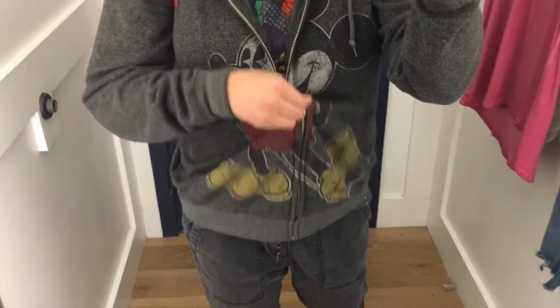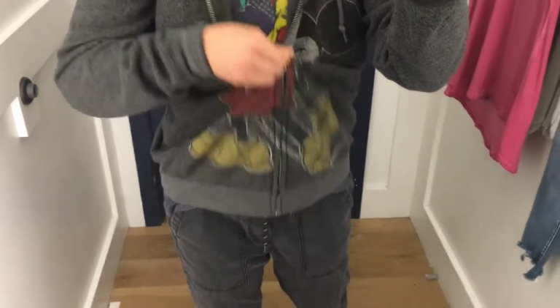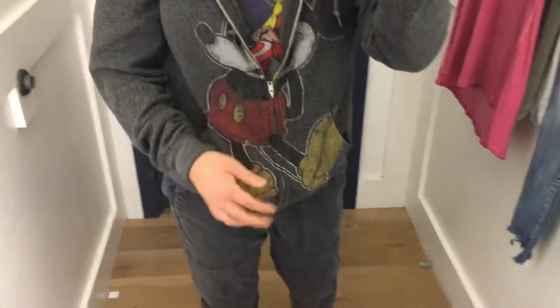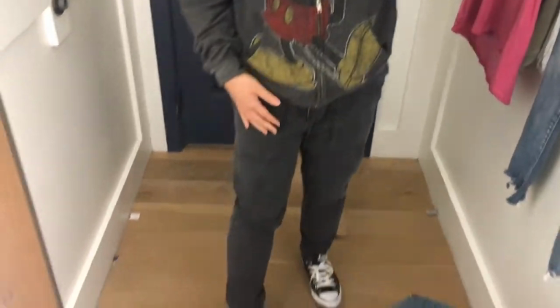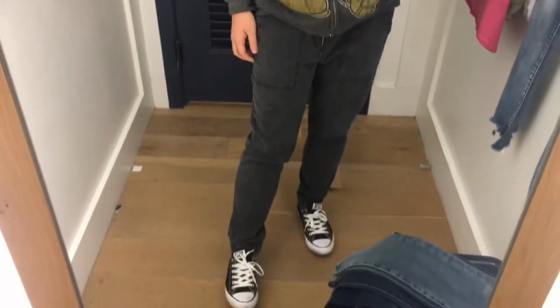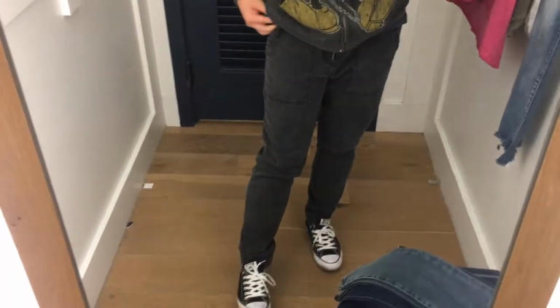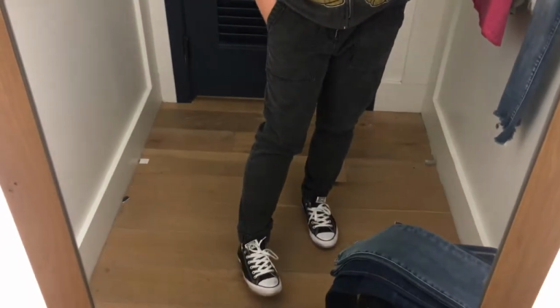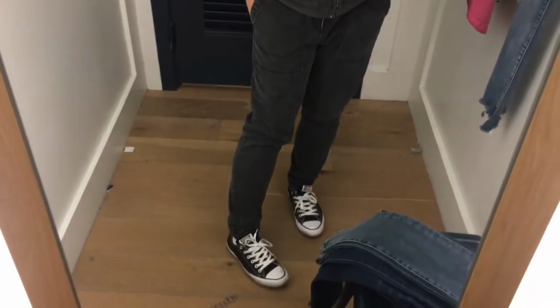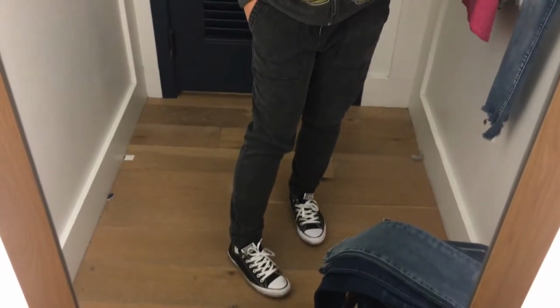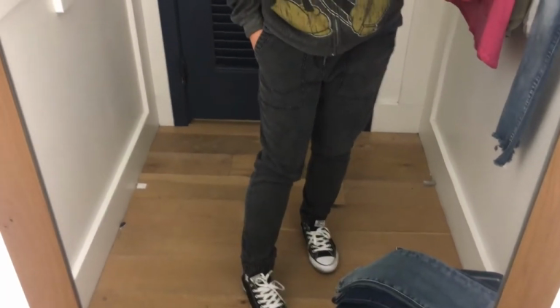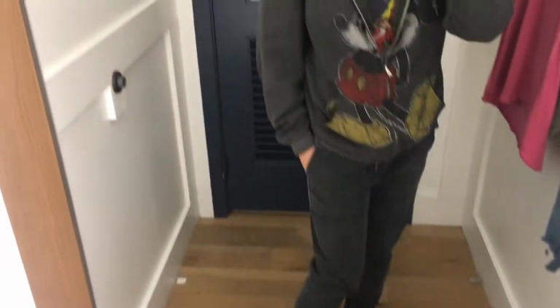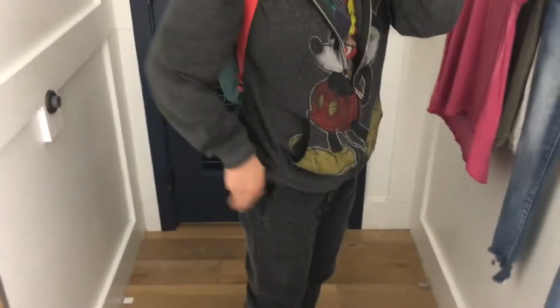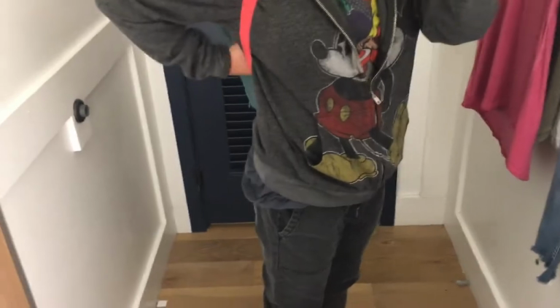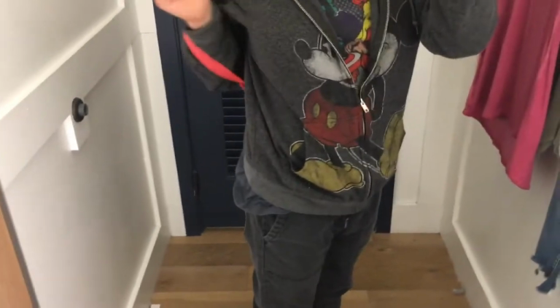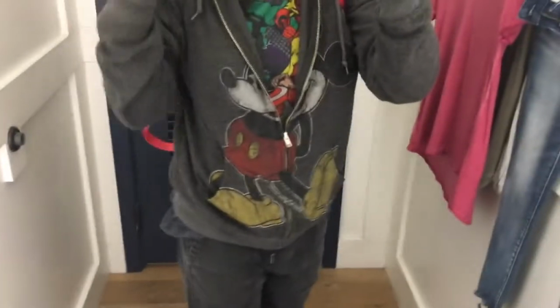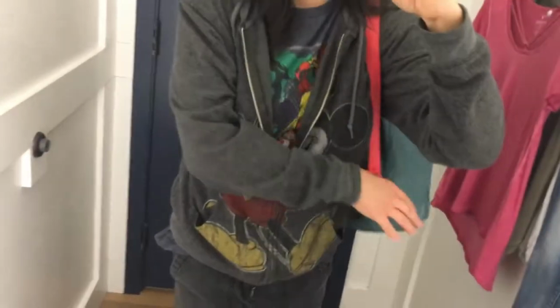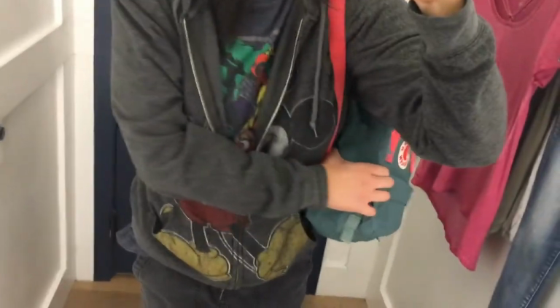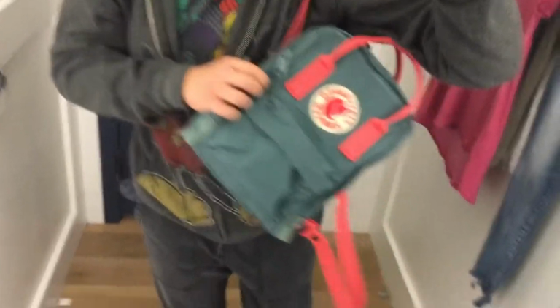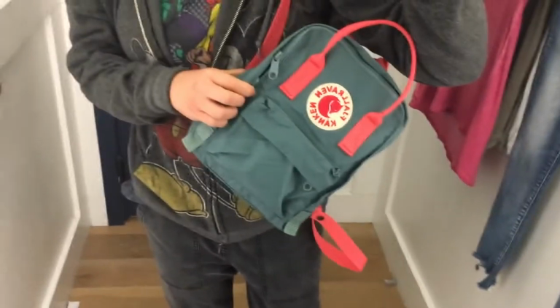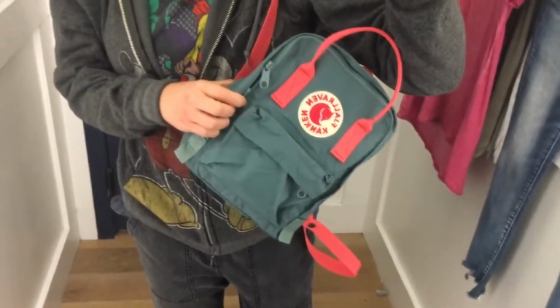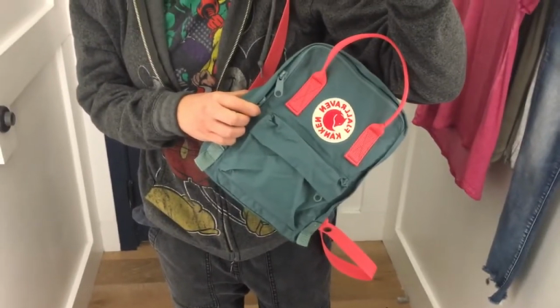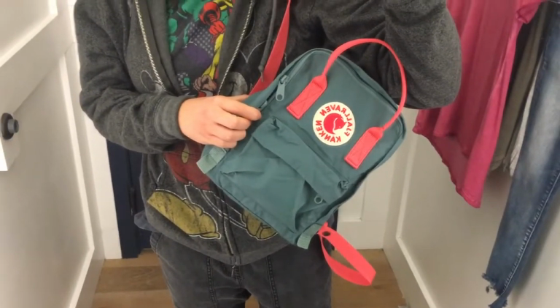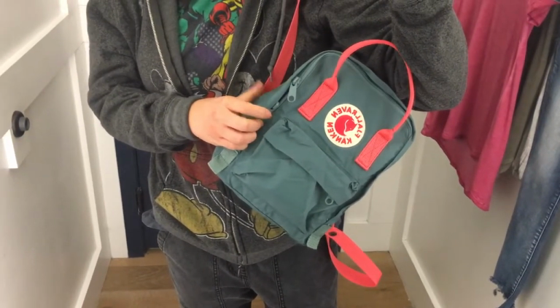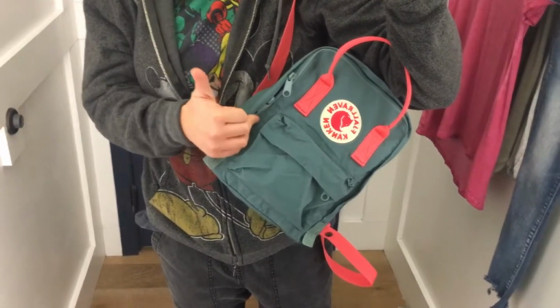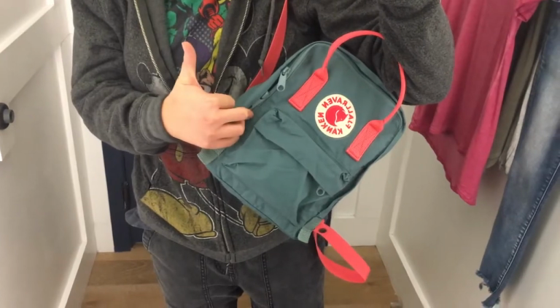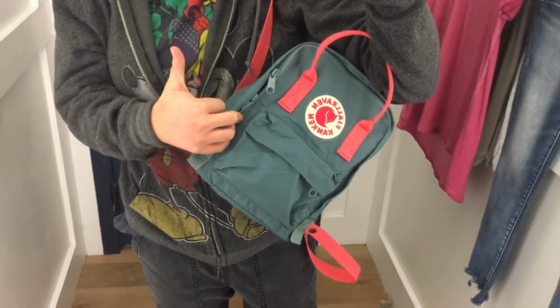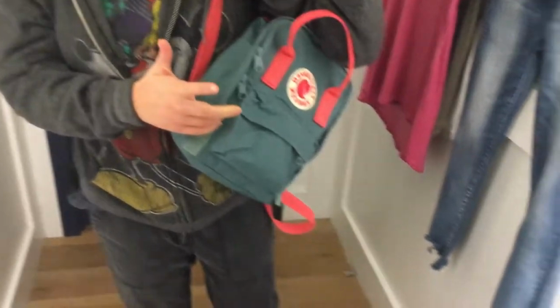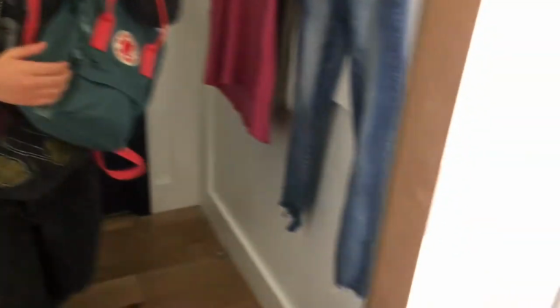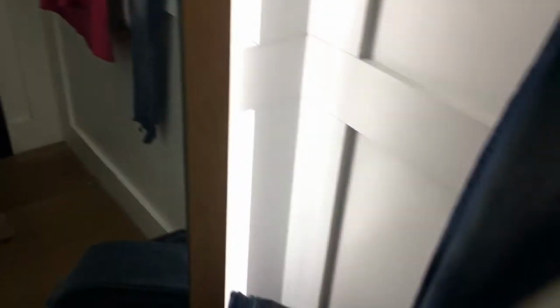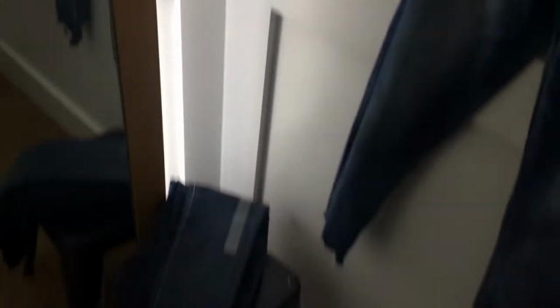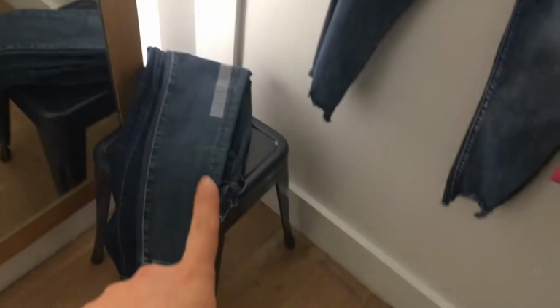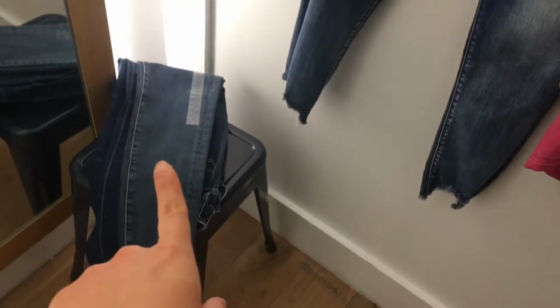This is my outfit for the day. I've got a Disneyland Mickey Mouse hoodie, a Marvel t-shirt, Forever 21 joggers, my Converse Chucks, and my new Fjallraven Kanken bag. I actually really love it — maybe I'll do a review on it if you guys are interested.